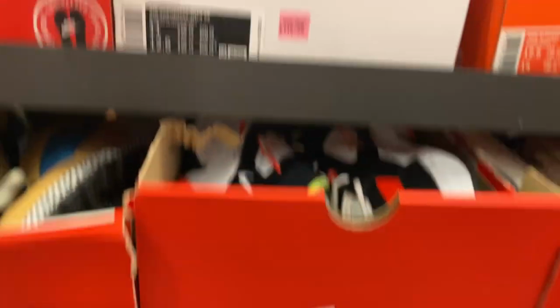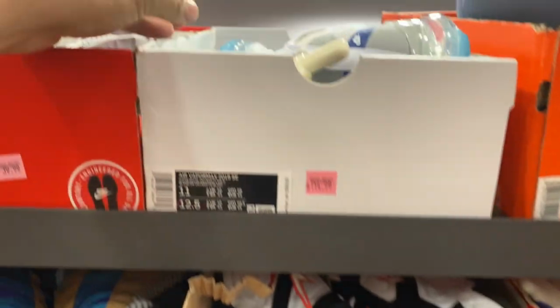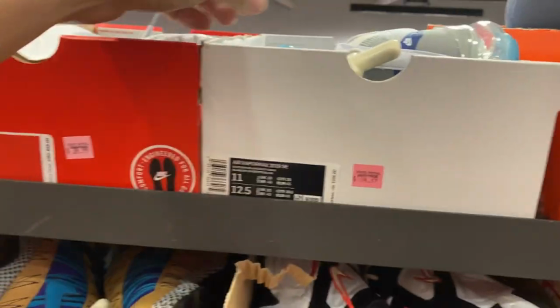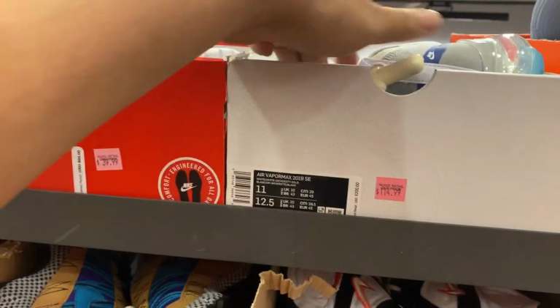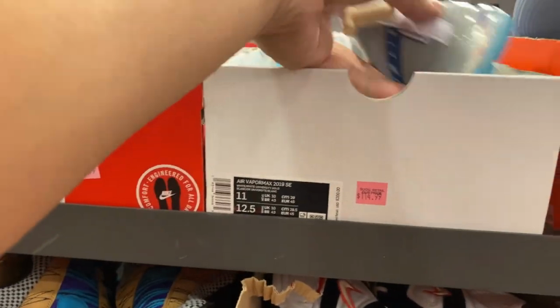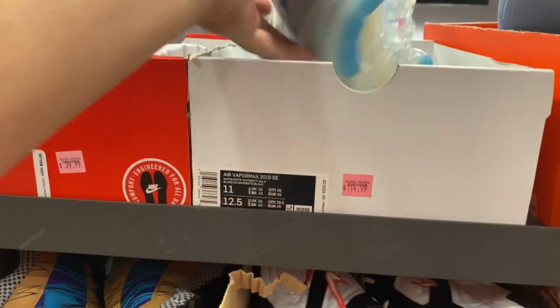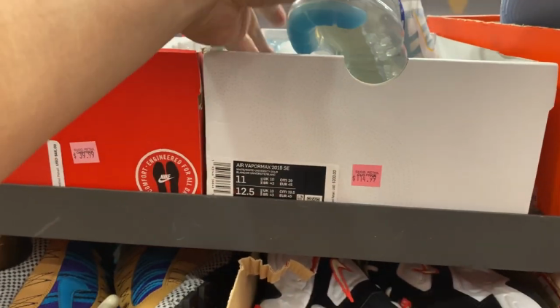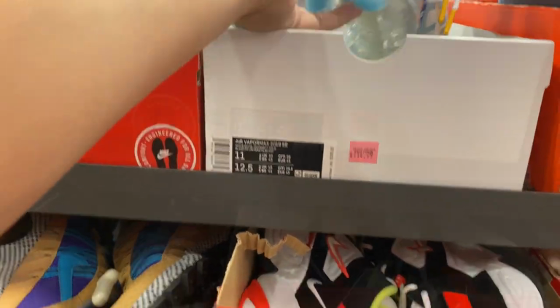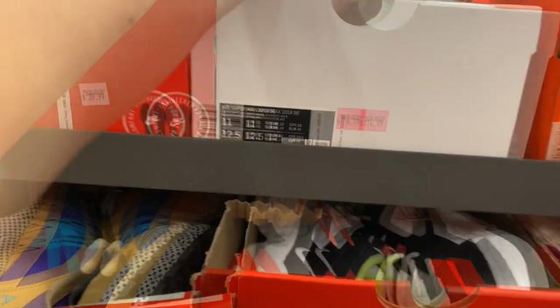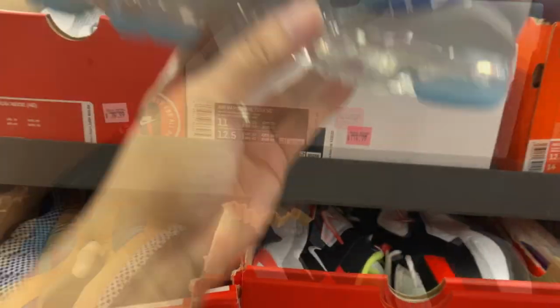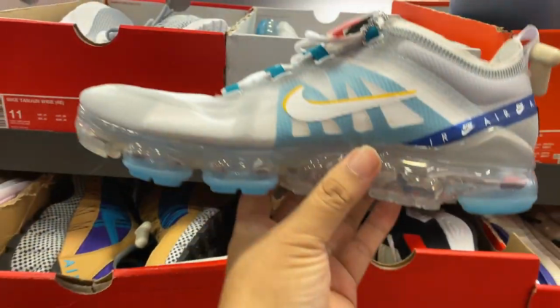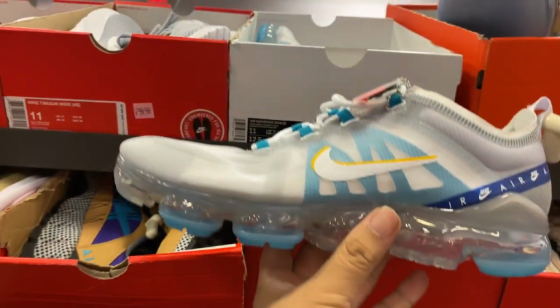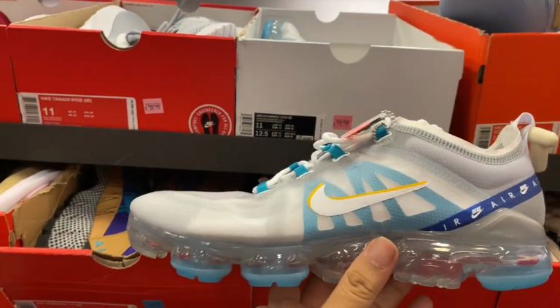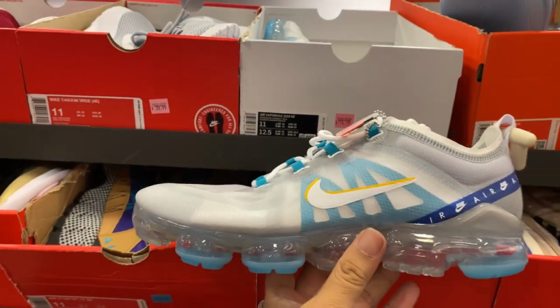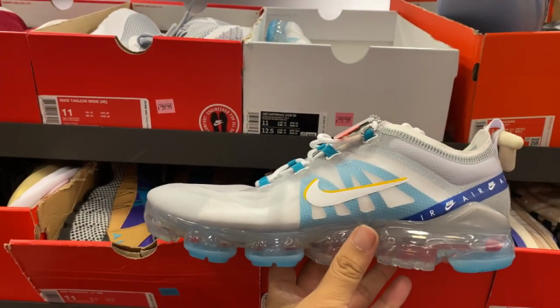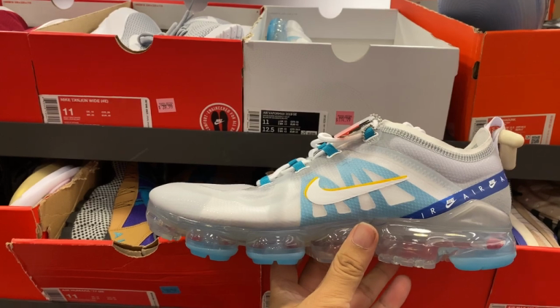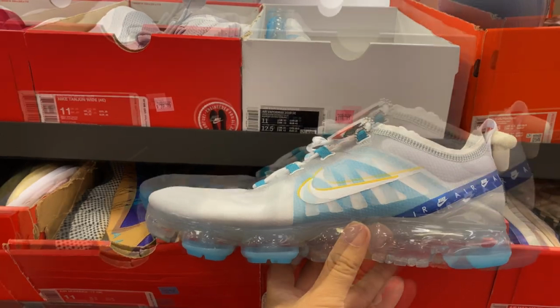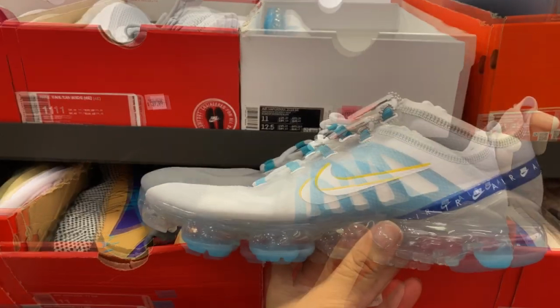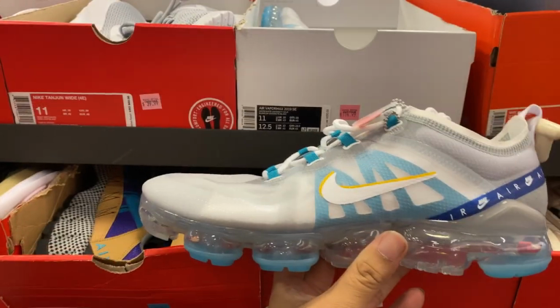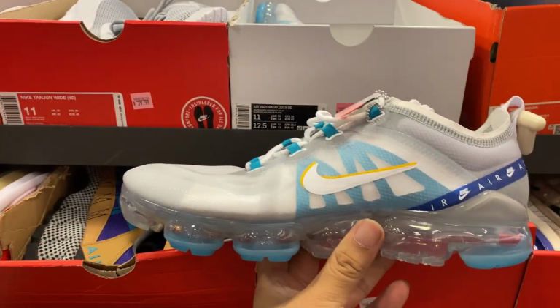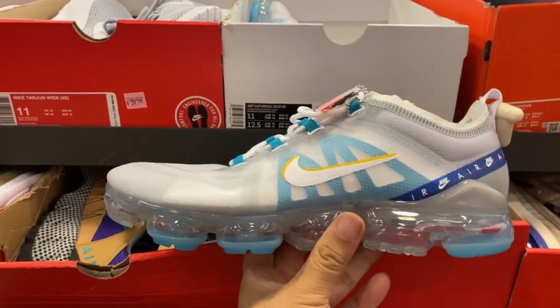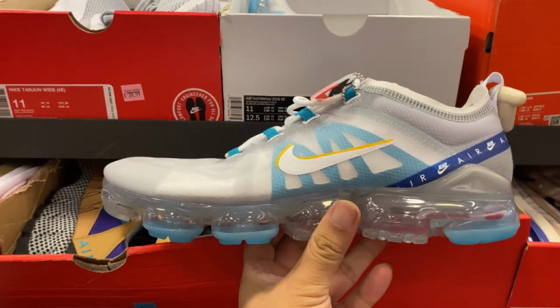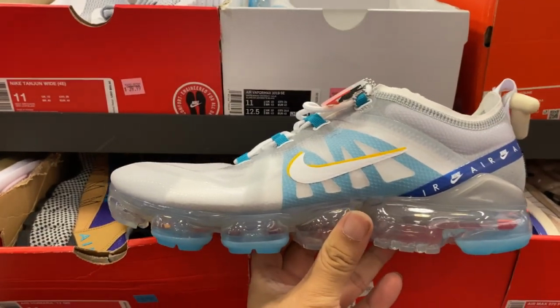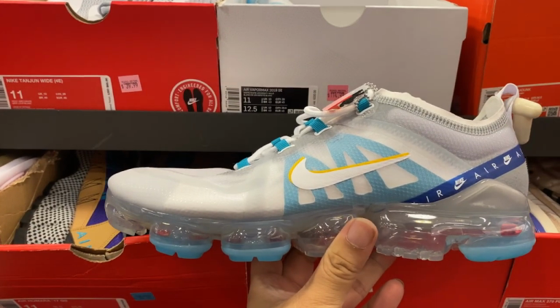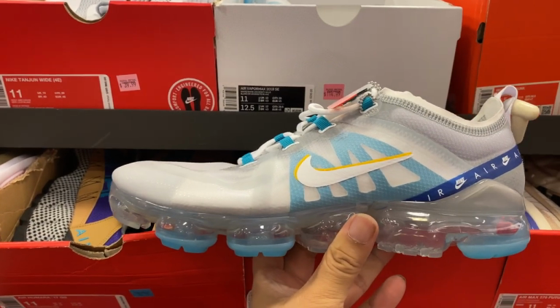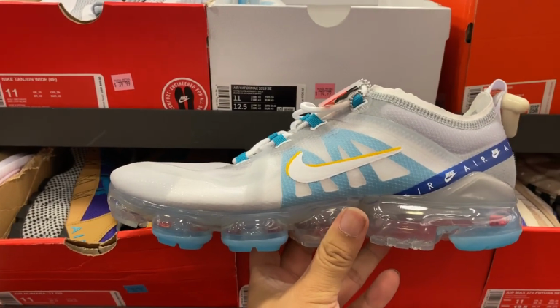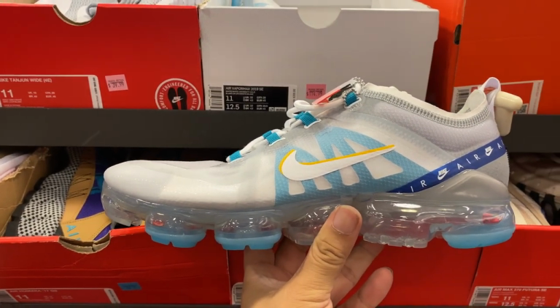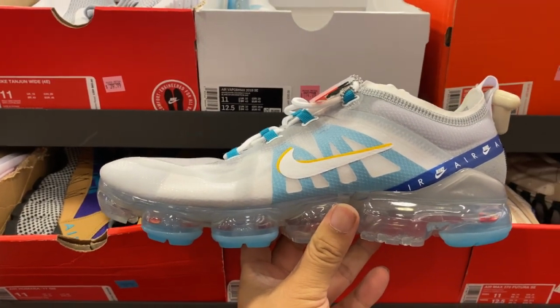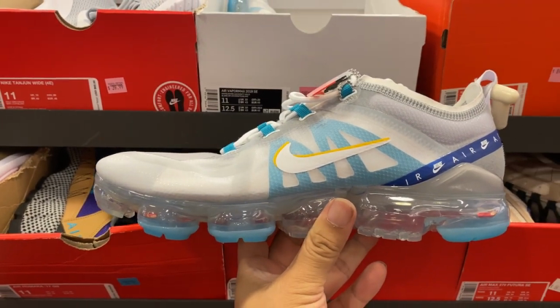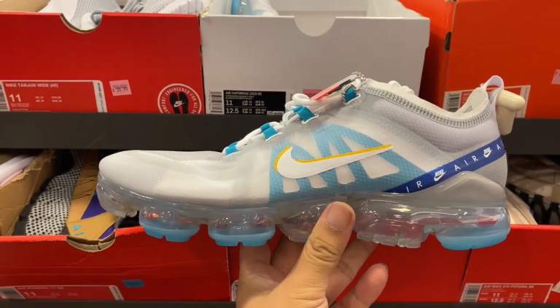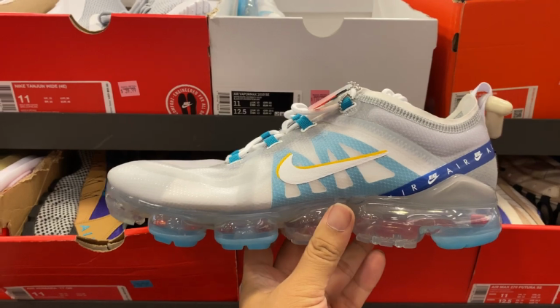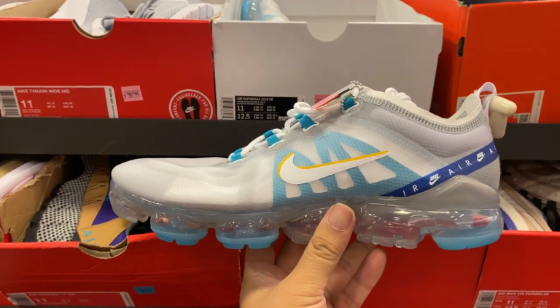Right next to it, you have the Dapermax 2019 in University Gold — this is a very nice colorway. From $200 down to $114, minus 20%, it's around 90 bucks.